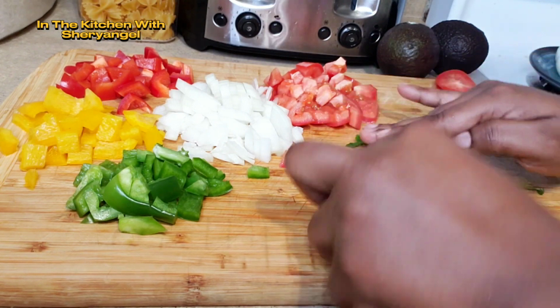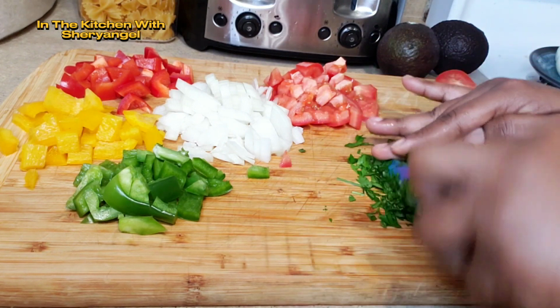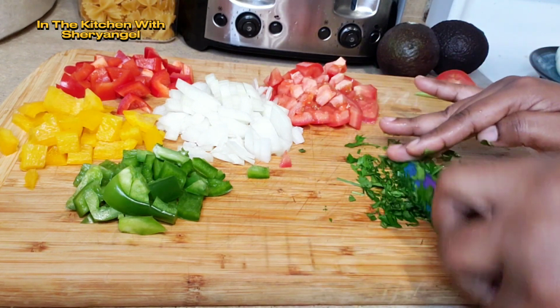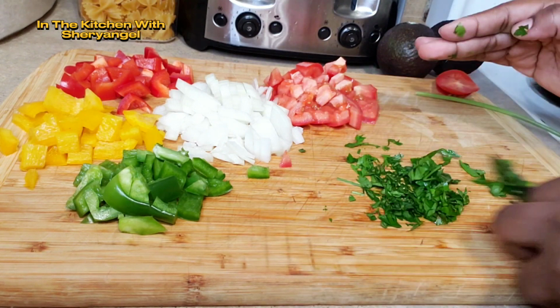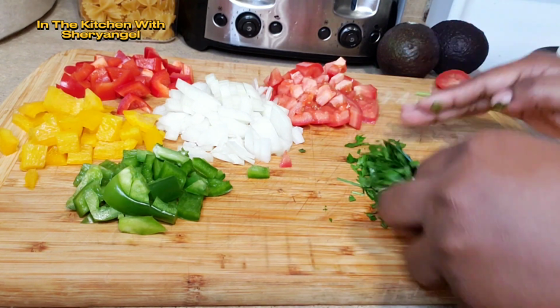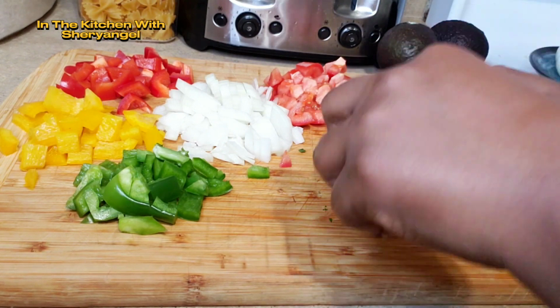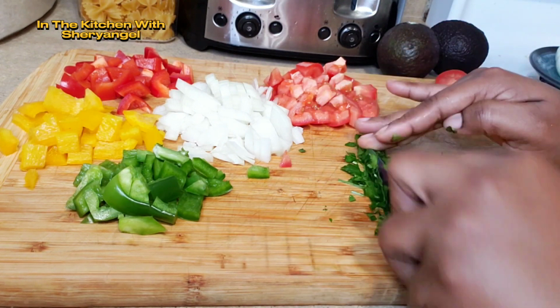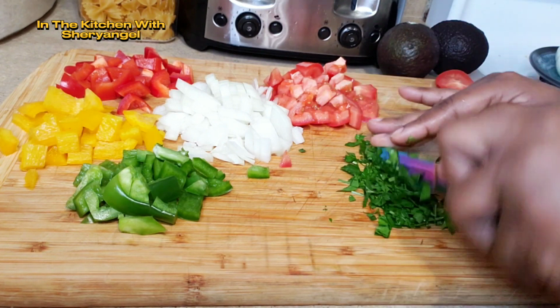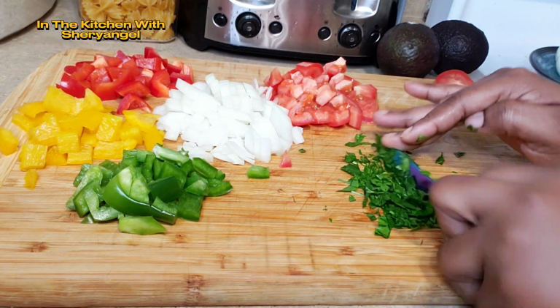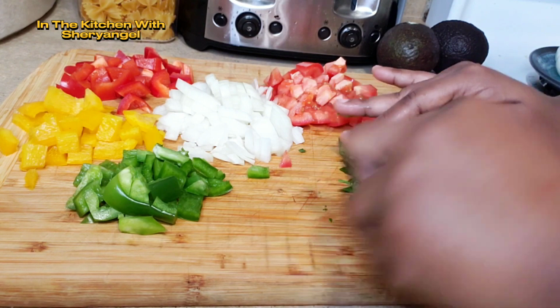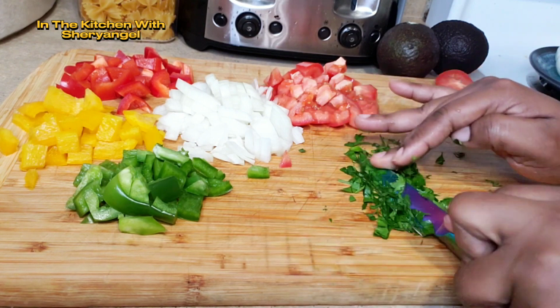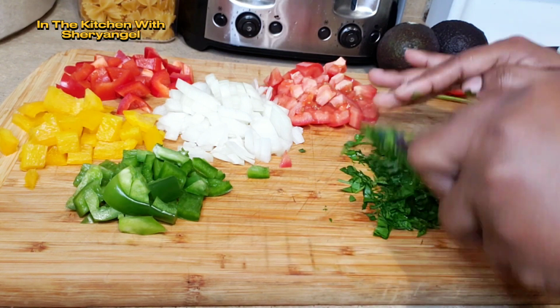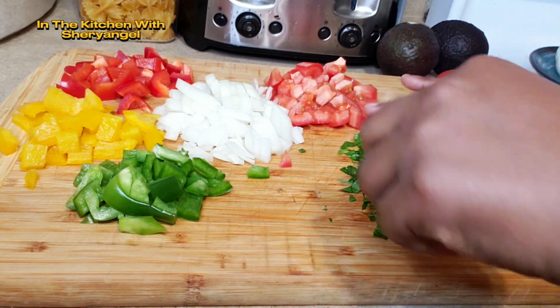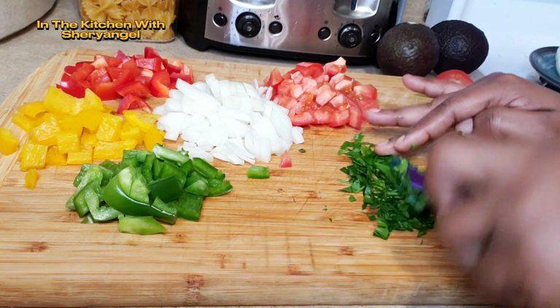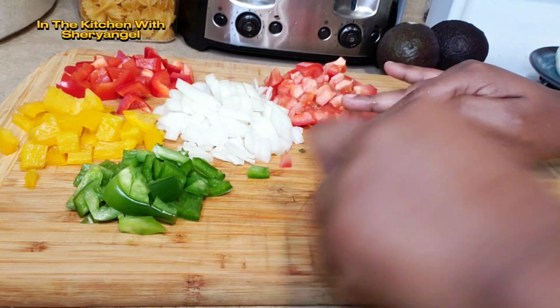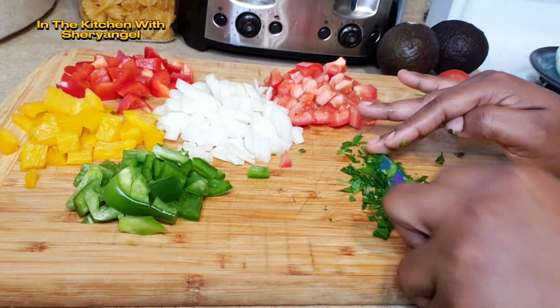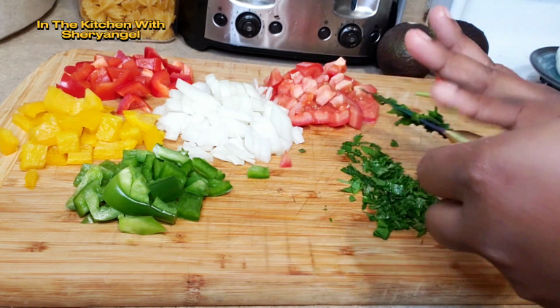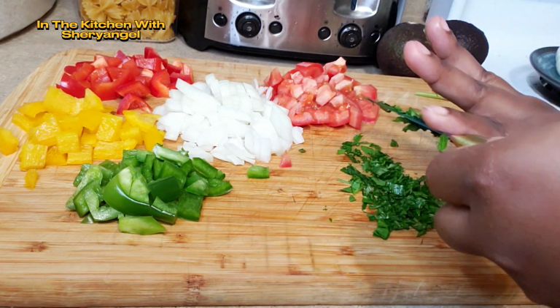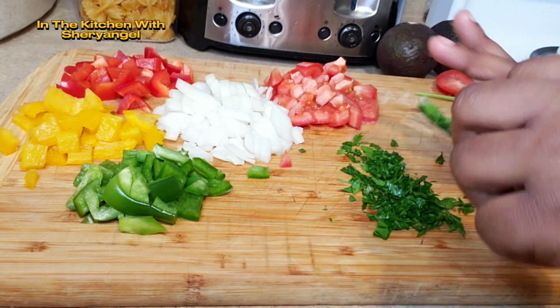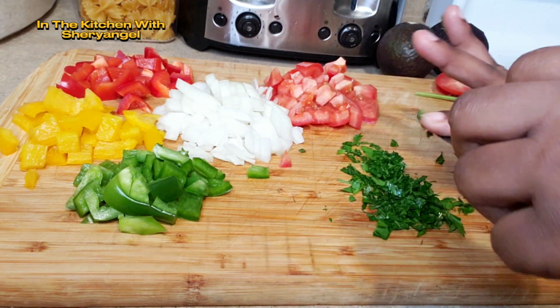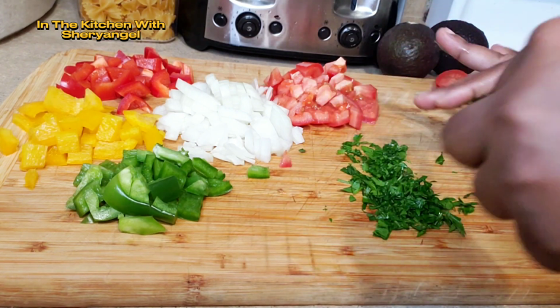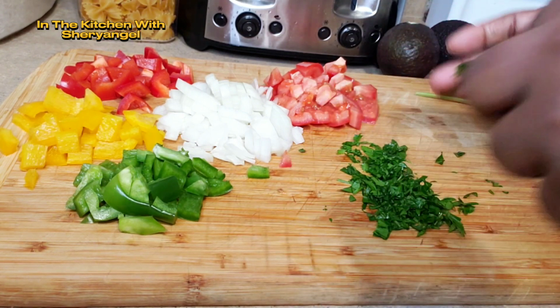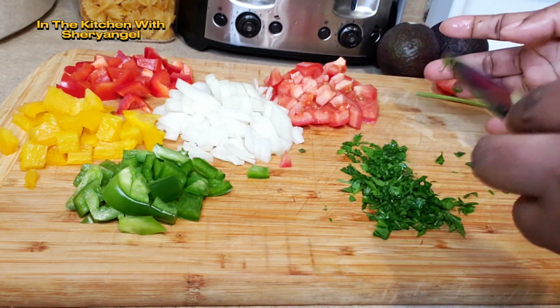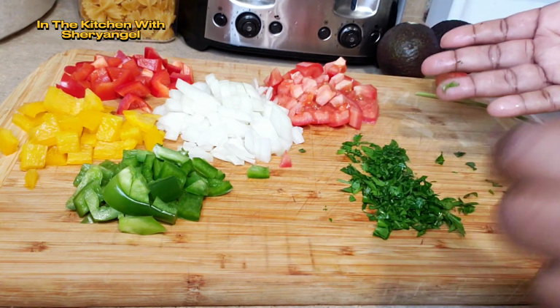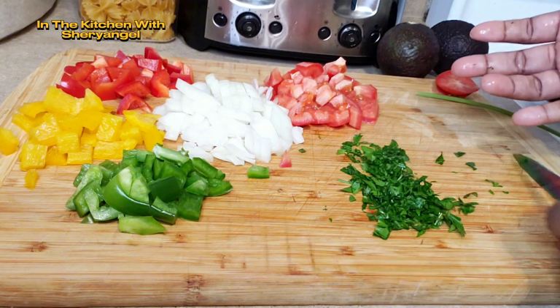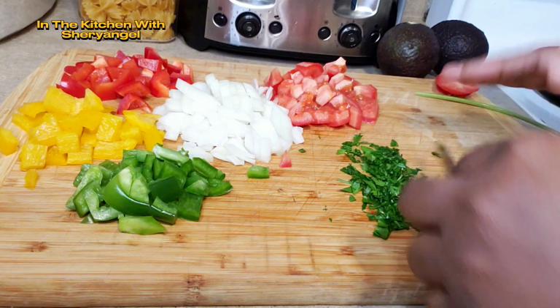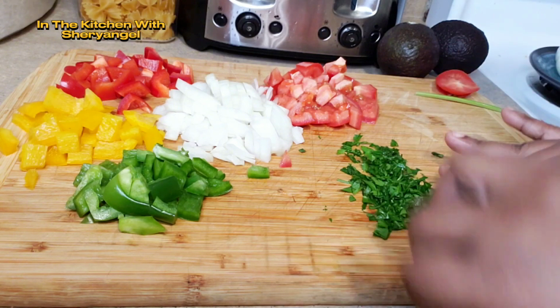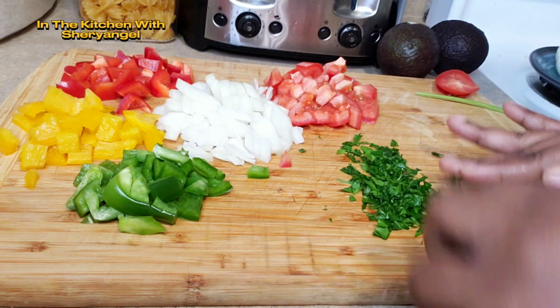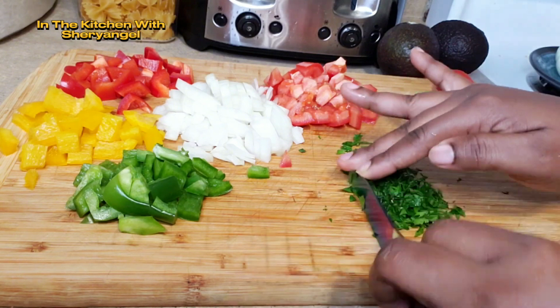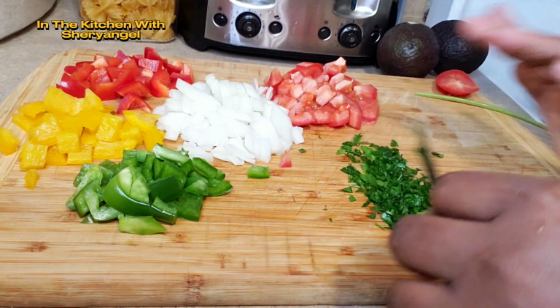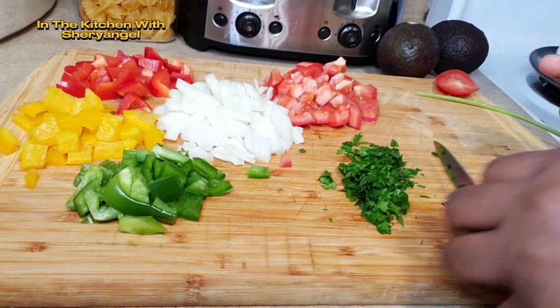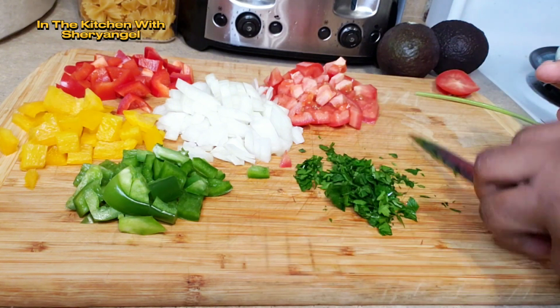Nous allons couper des petits cubes et ça dépend de la forme que tu veux donner. Mais suivez les étapes de ce que je veux faire. Après avoir tout coupé, nous allons prendre notre assiette.